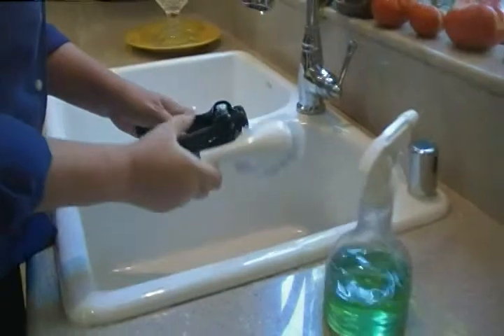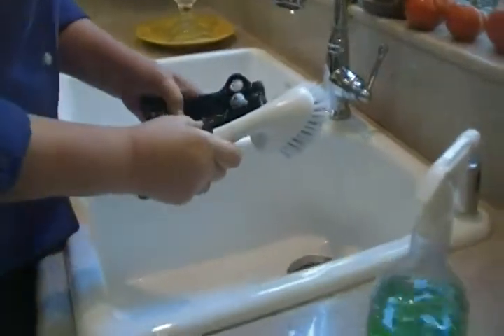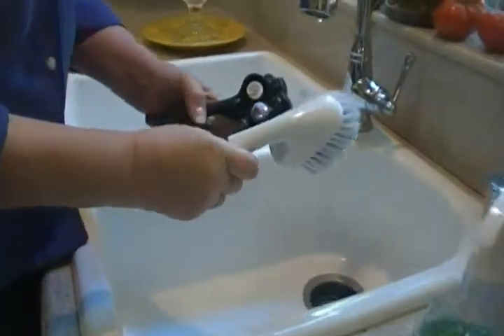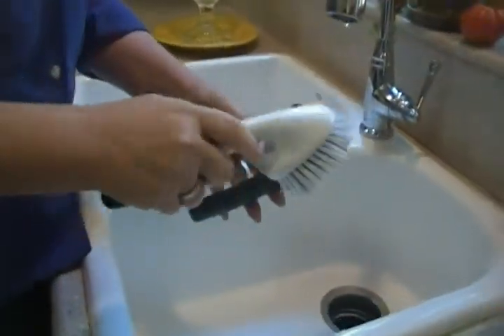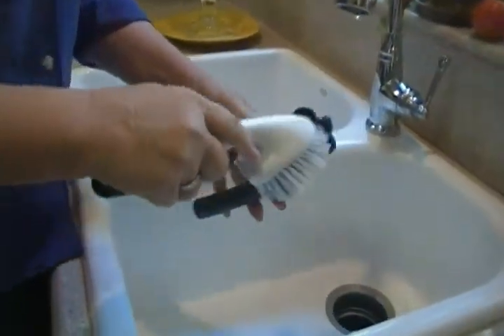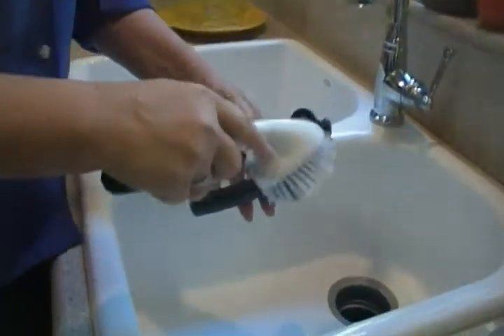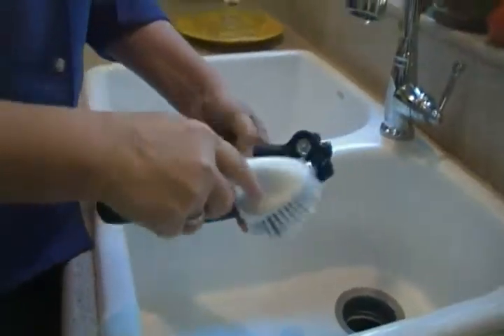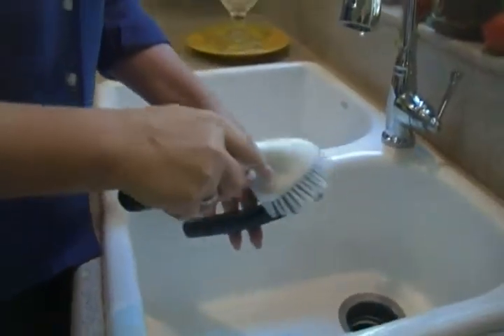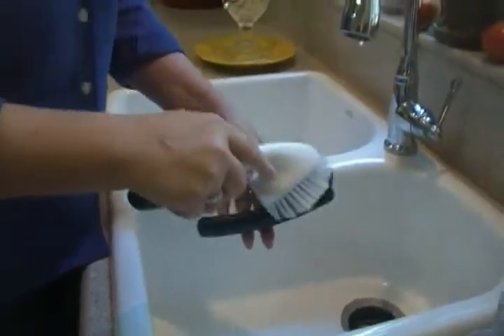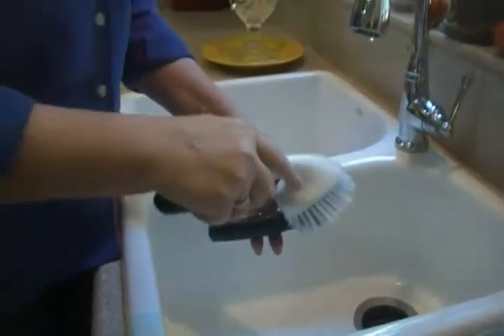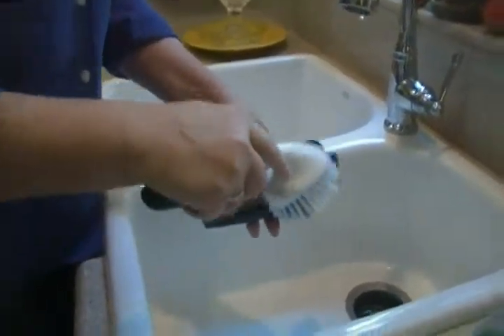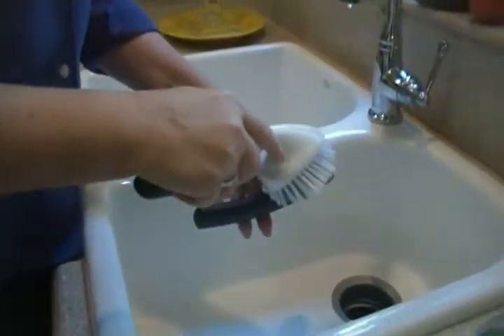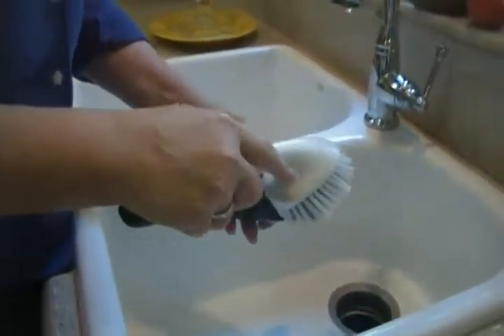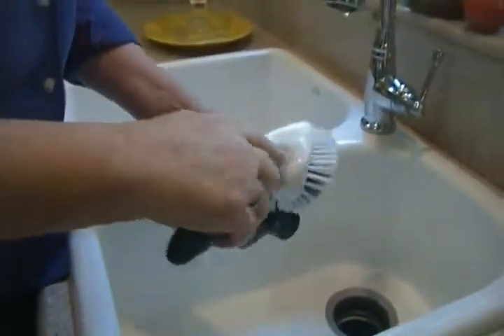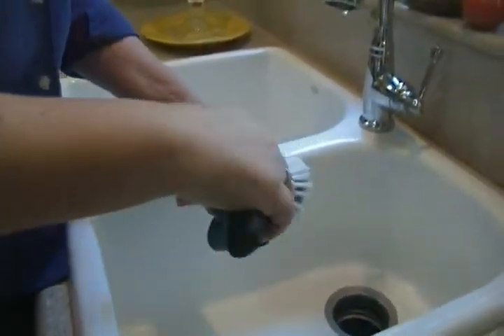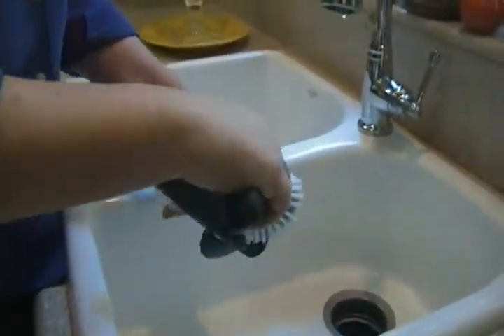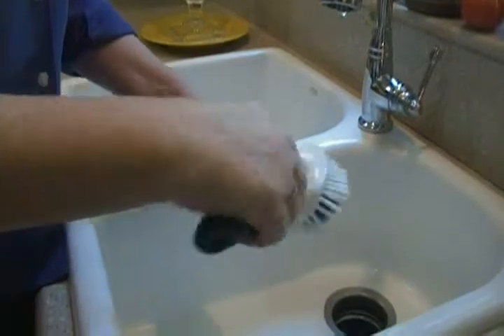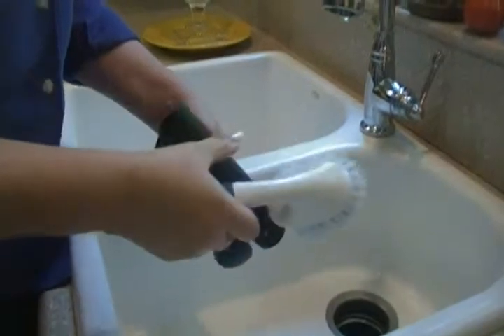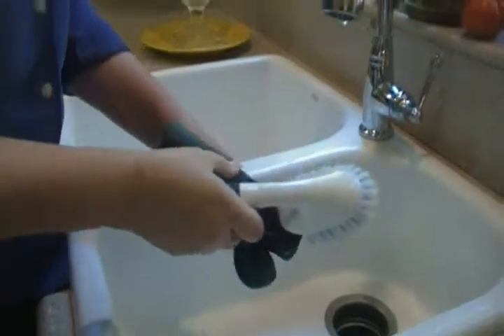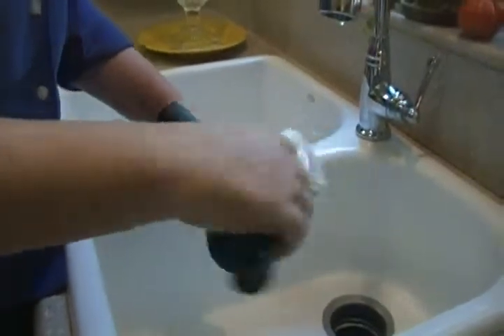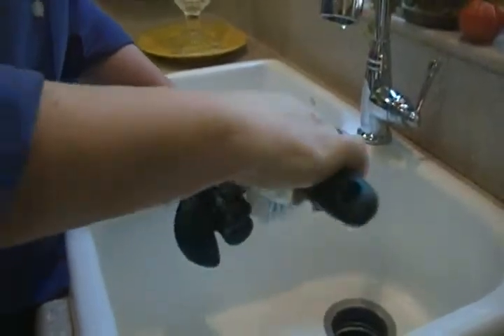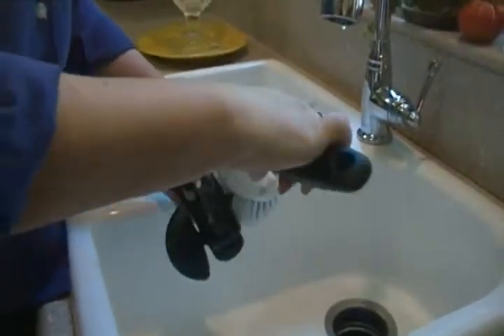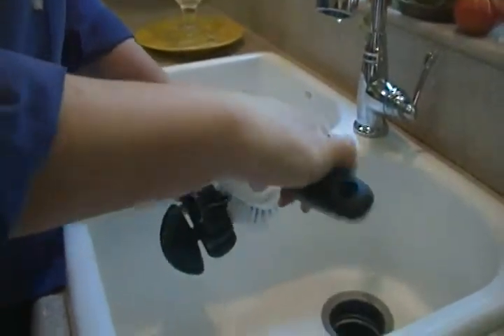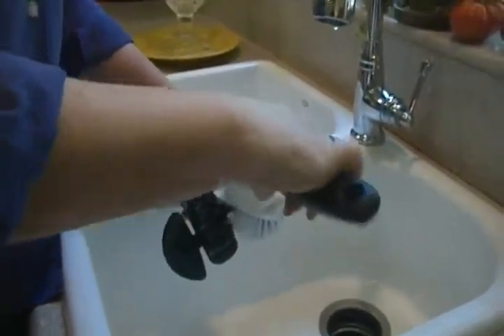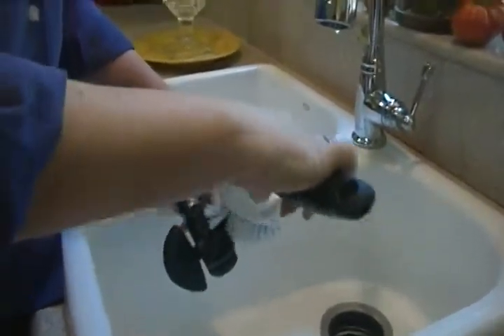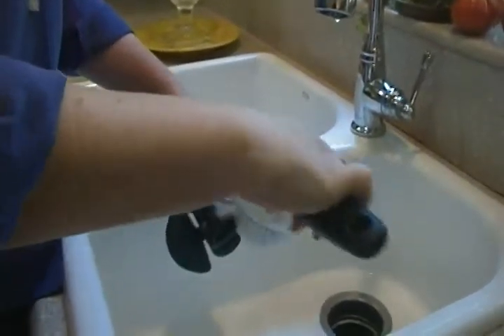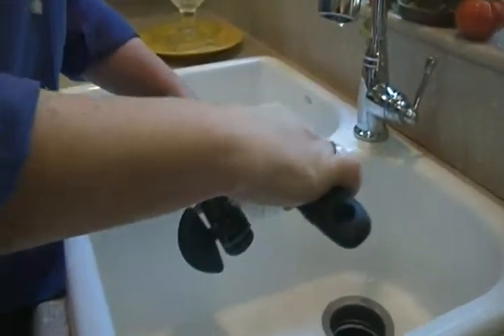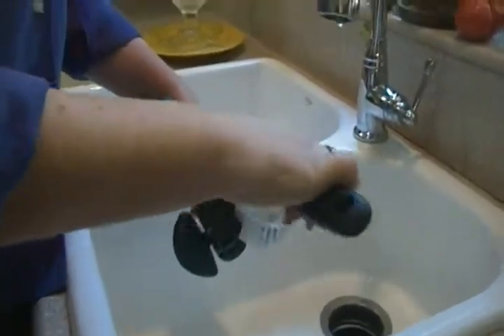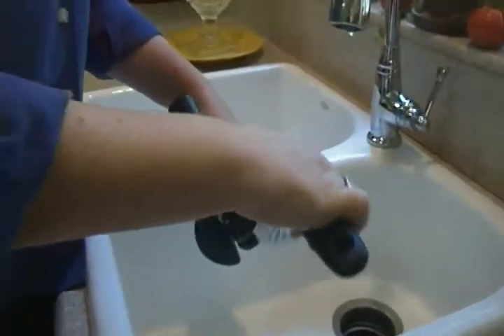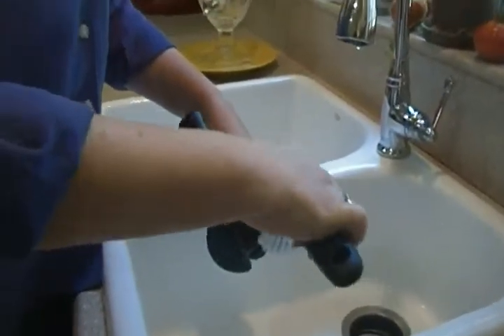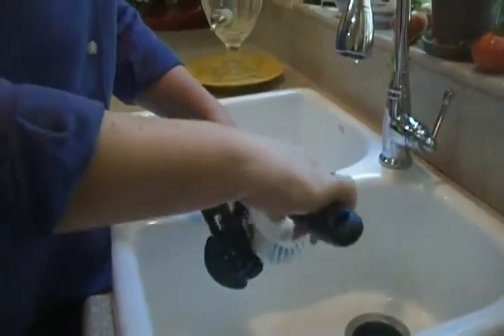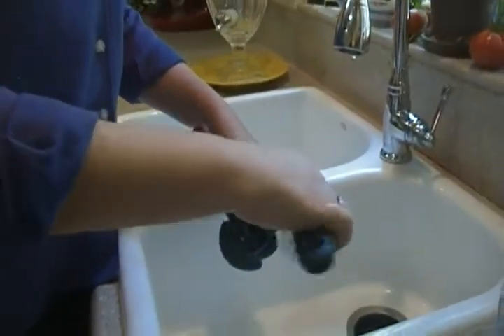But every time you open a can, be sure to clean your can opener. You can run it through your dishwasher if it's a hand-held one like this.